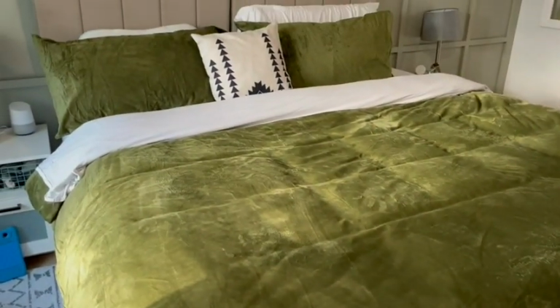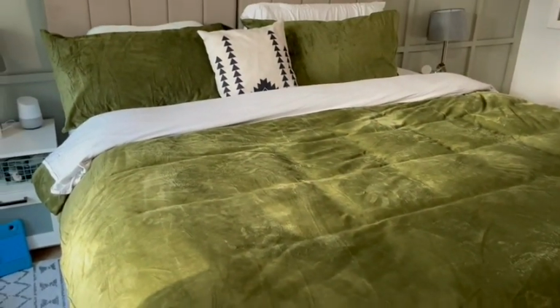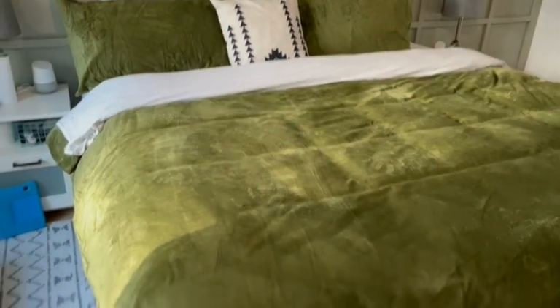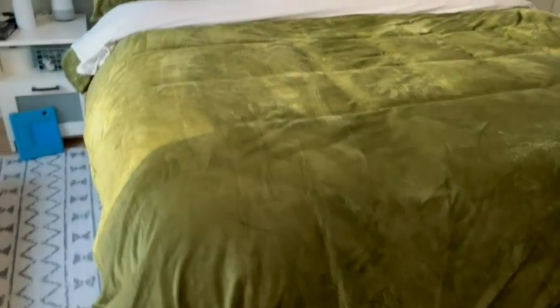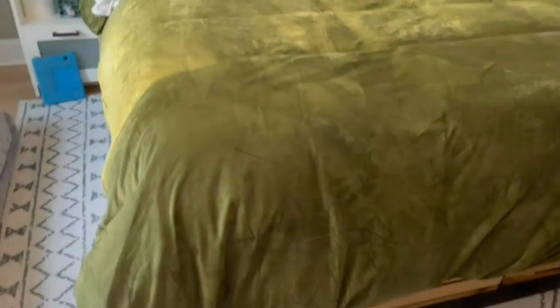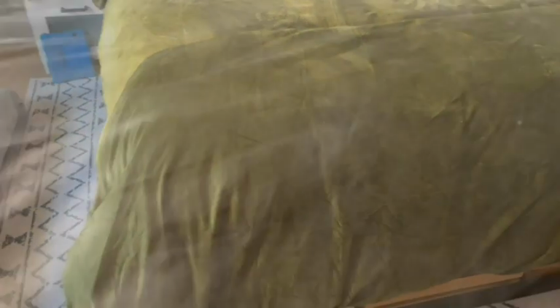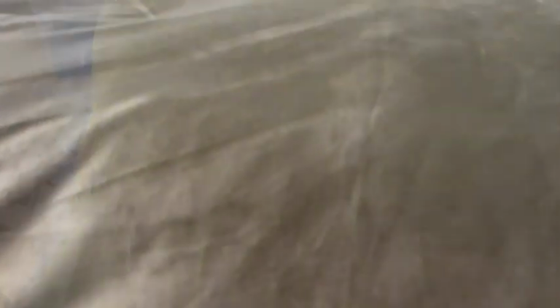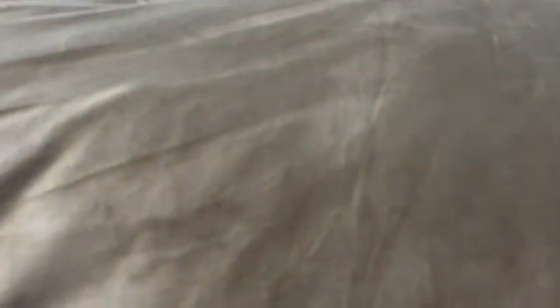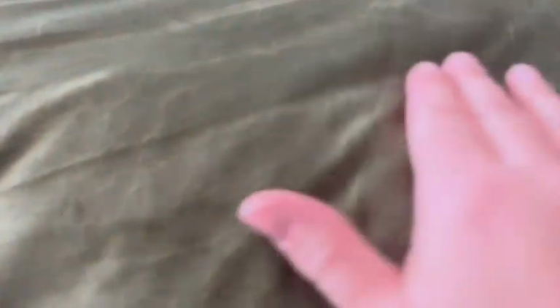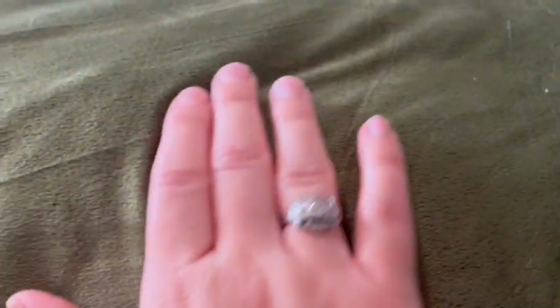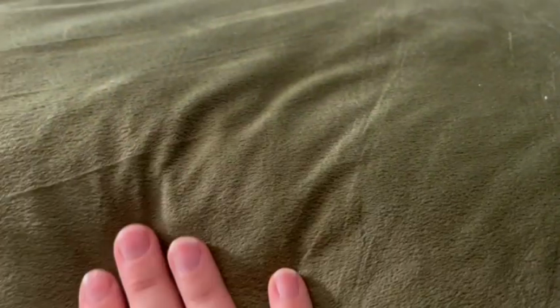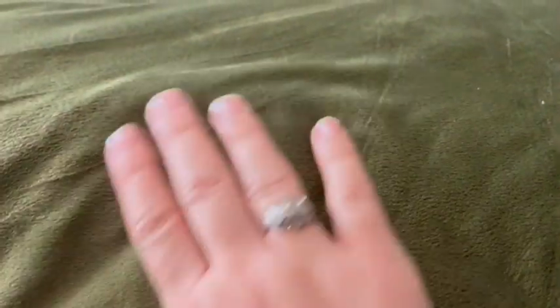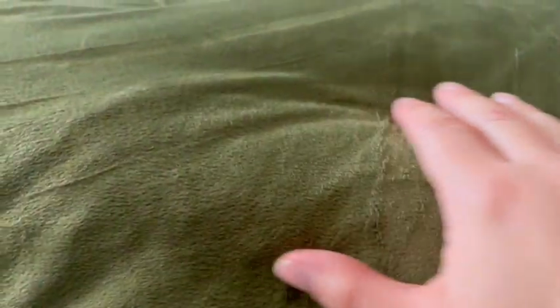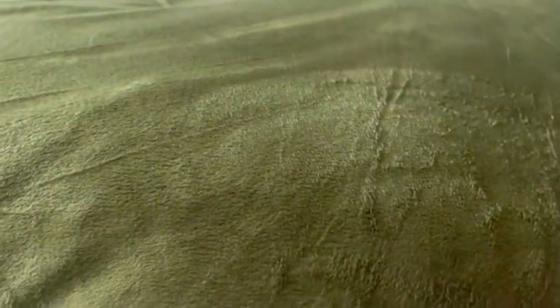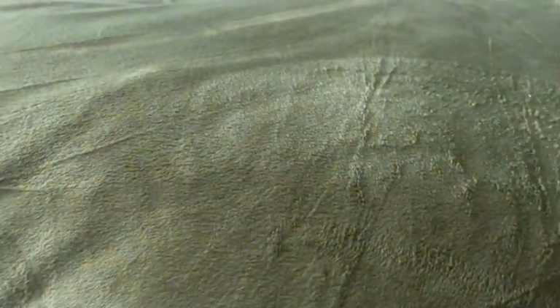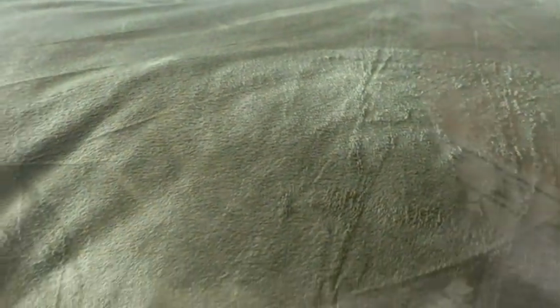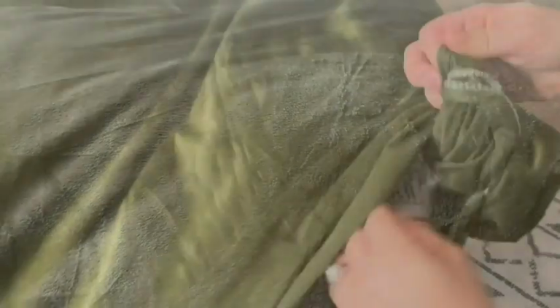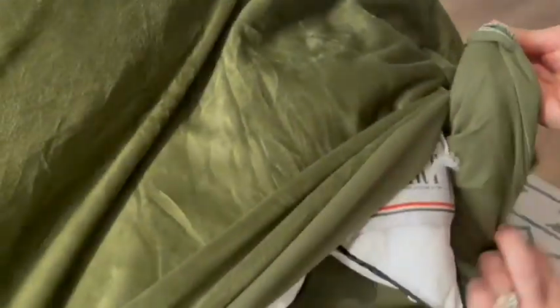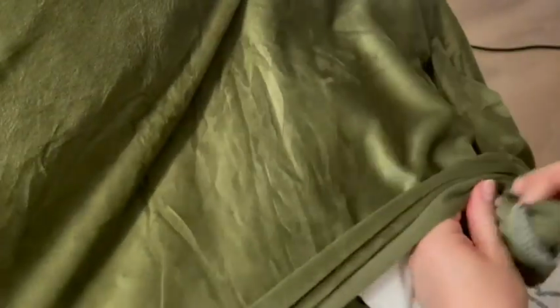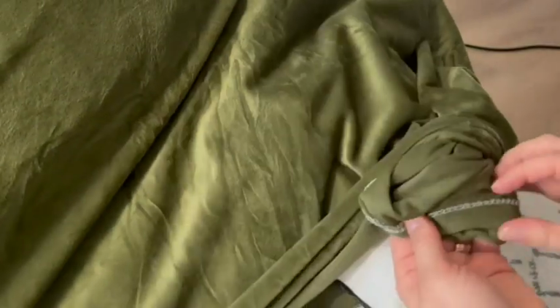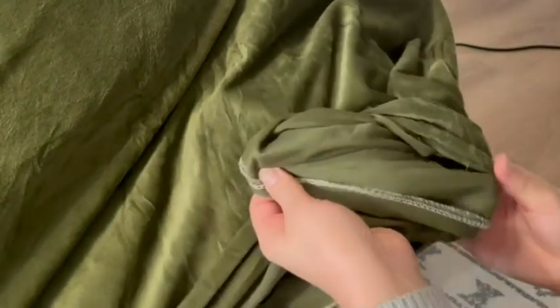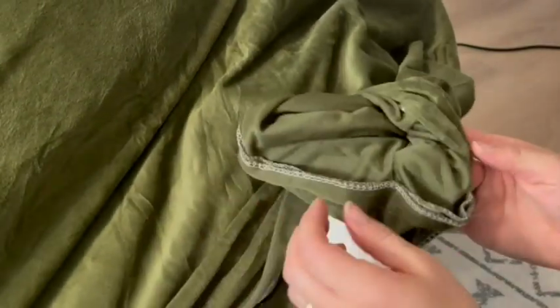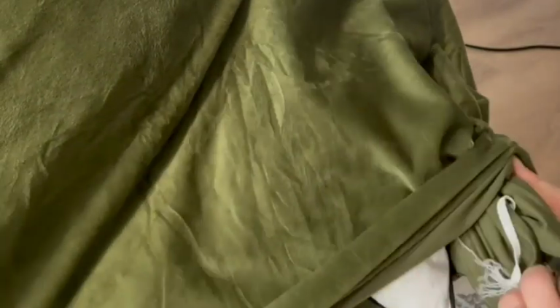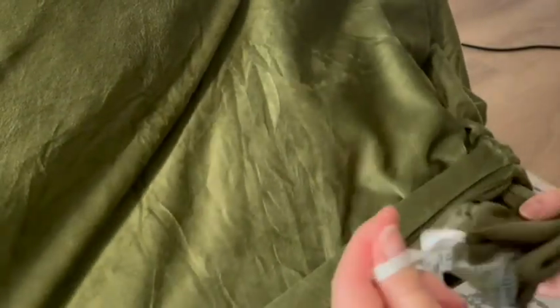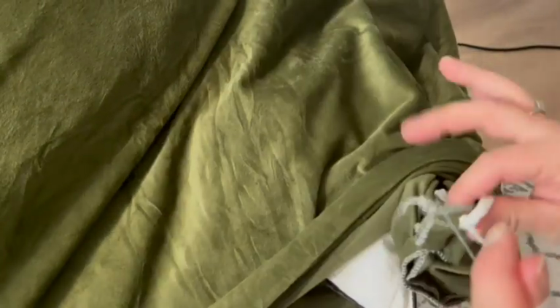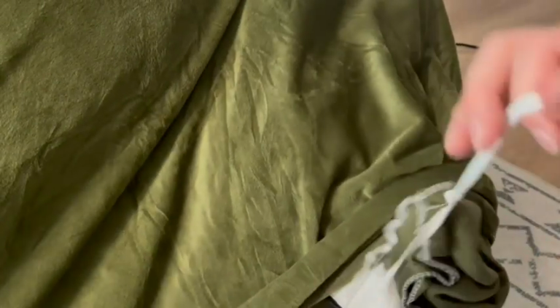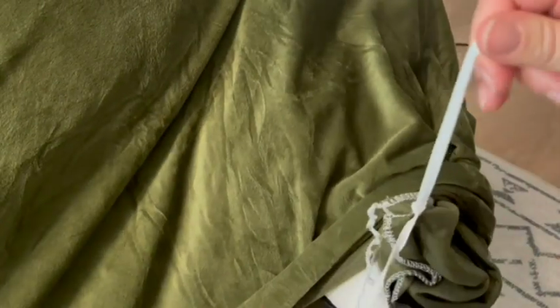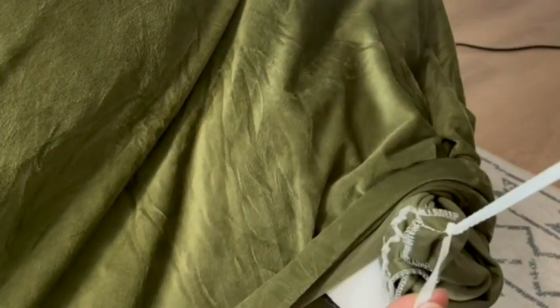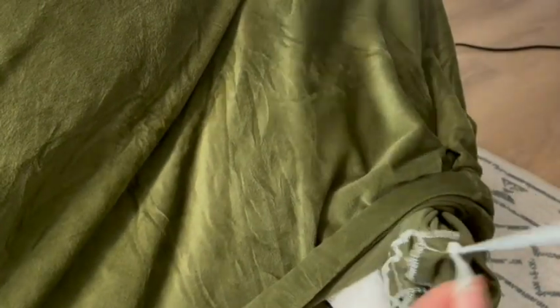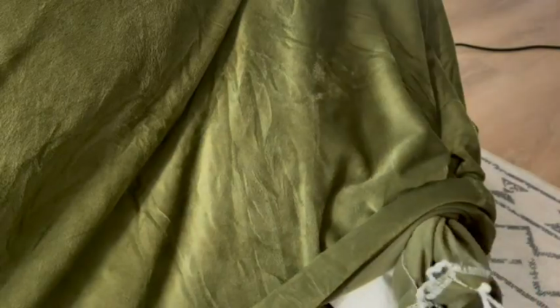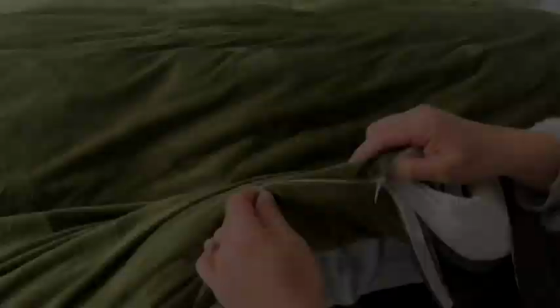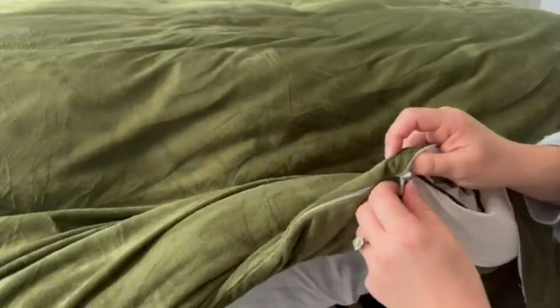I love also the feel. This is a velvet and it is so soft. I also love that it comes with the ties so that you can keep your insert and duvet cover together, and it makes it all look so beautiful.